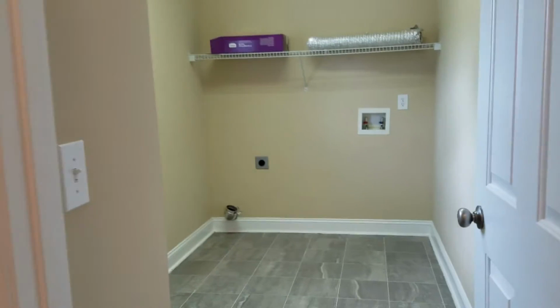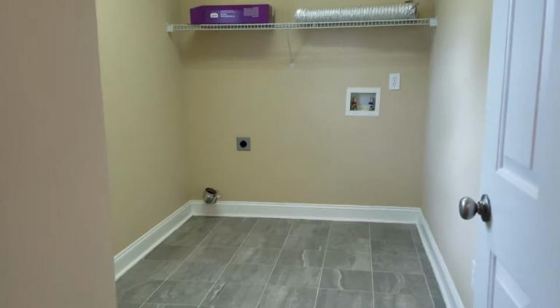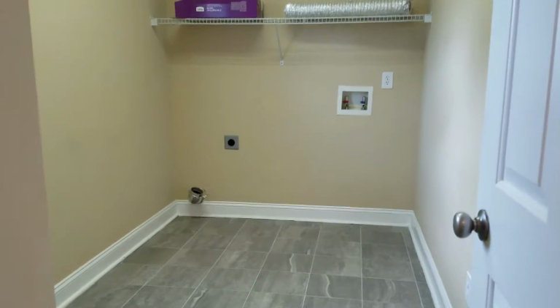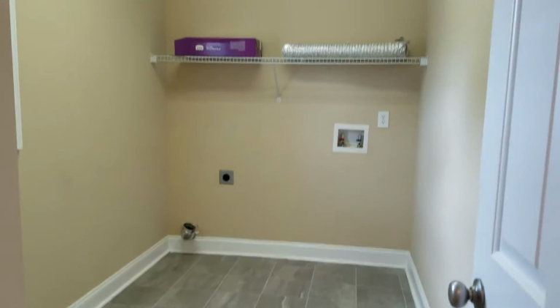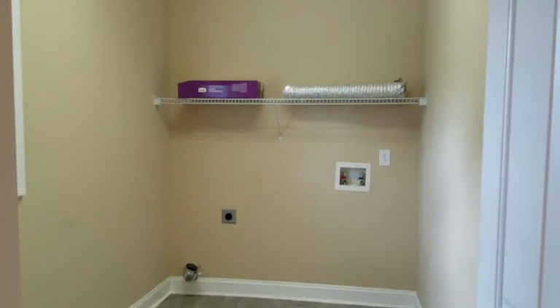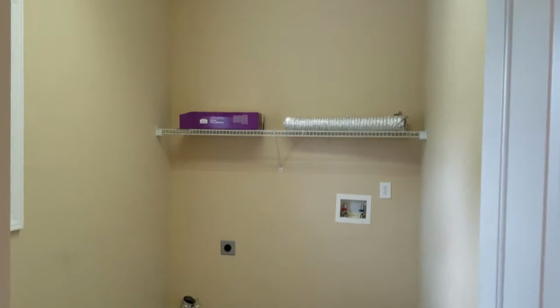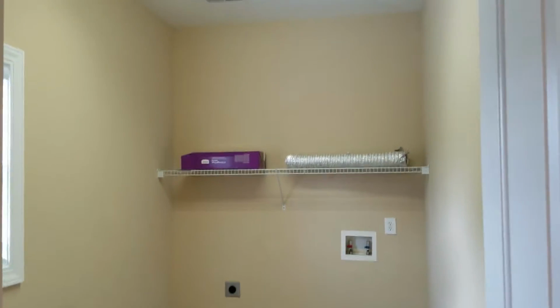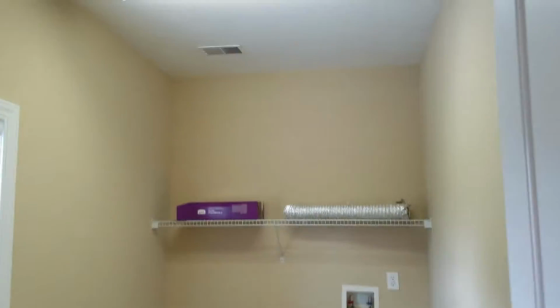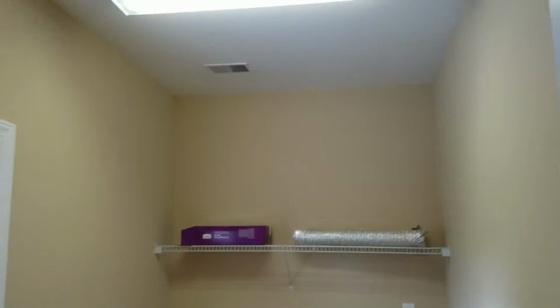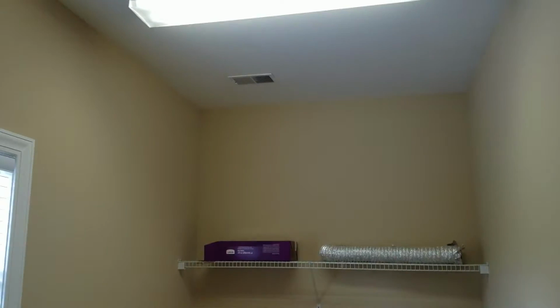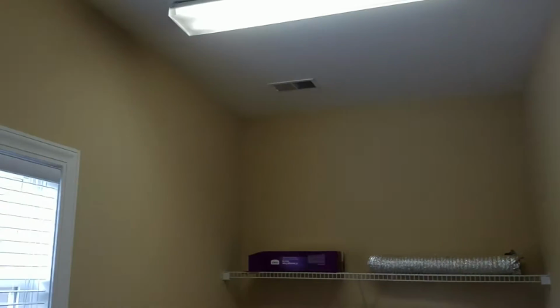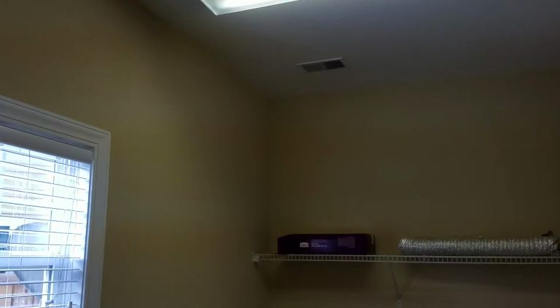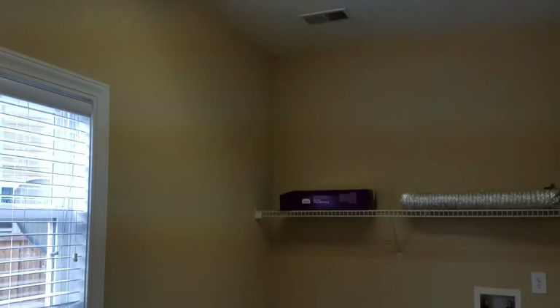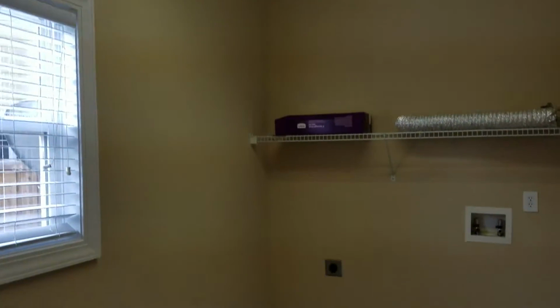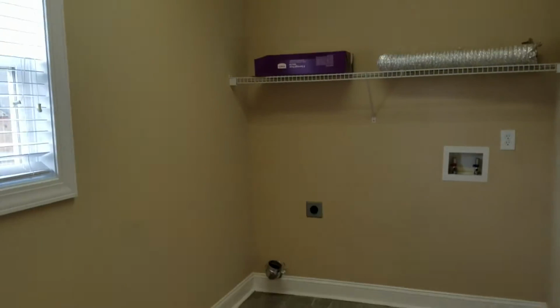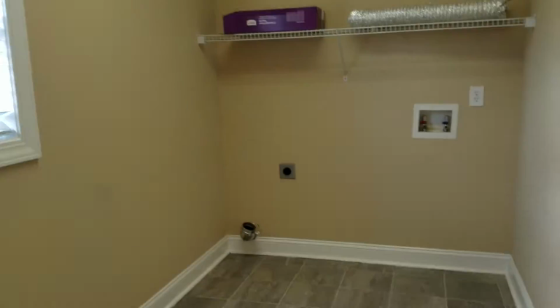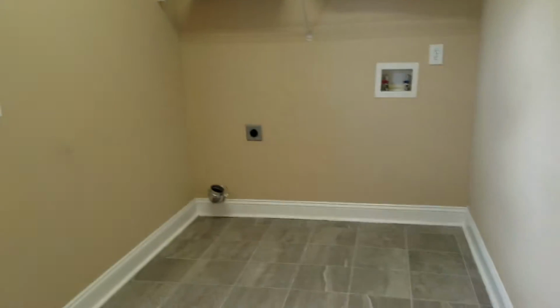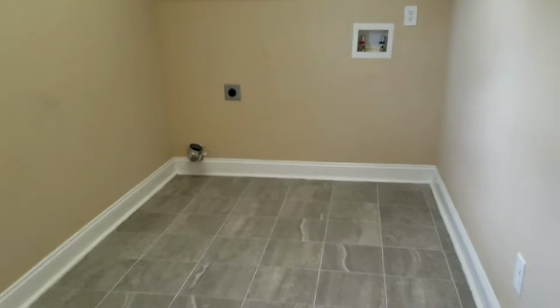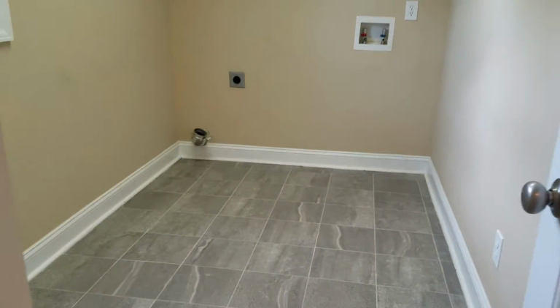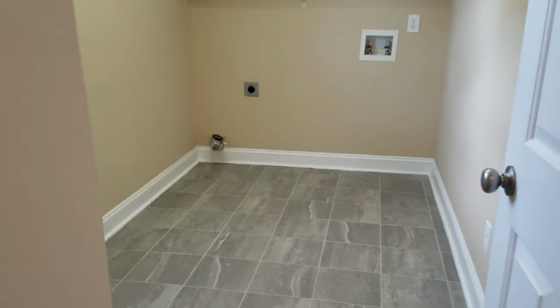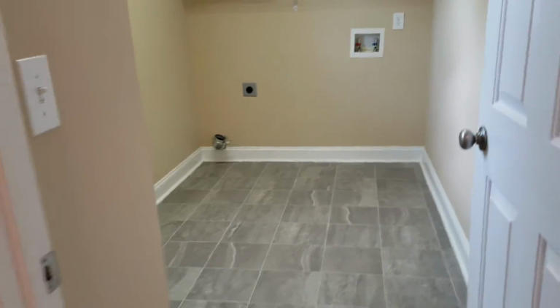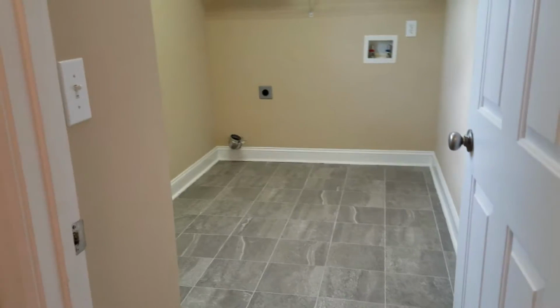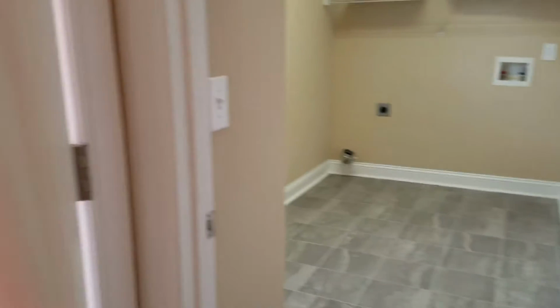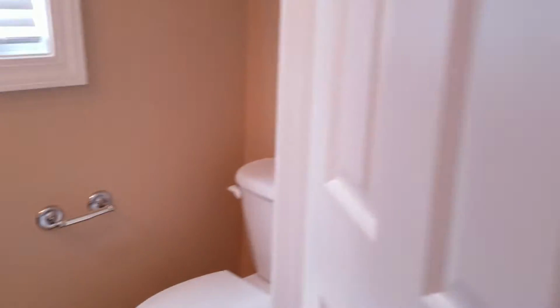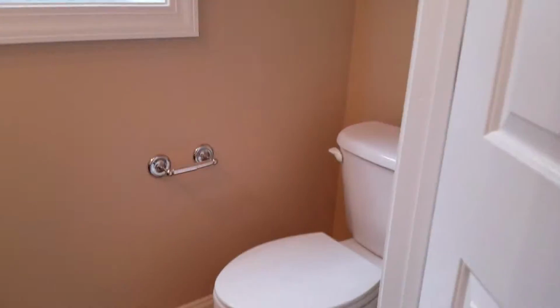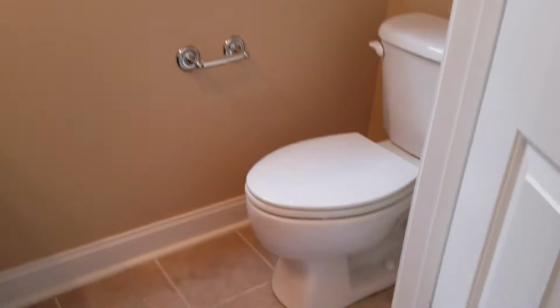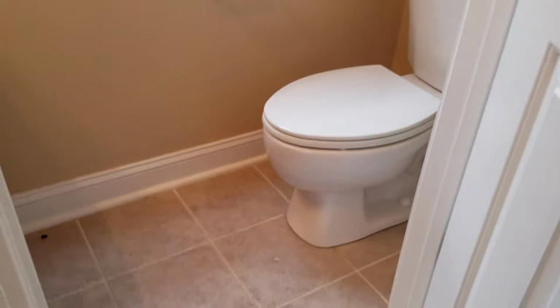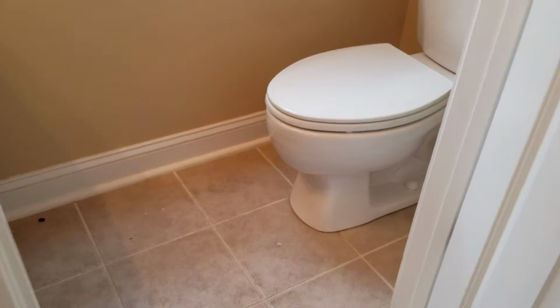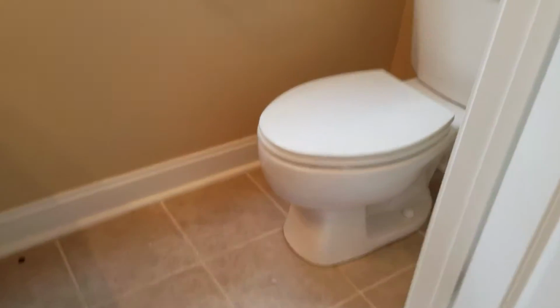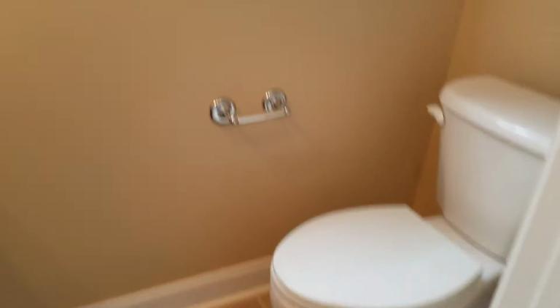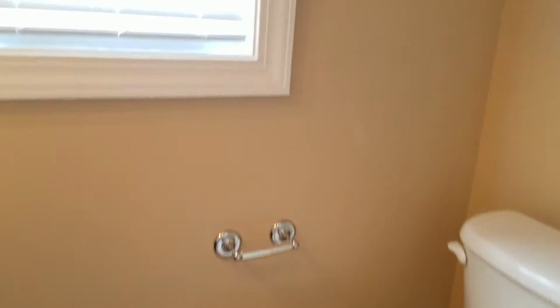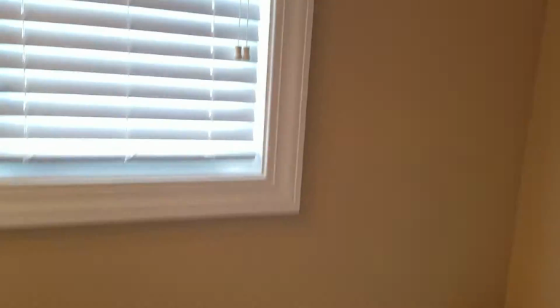All the way back is your laundry room — very big space. You could definitely add more shelving and make a bigger pantry back there. And this is your powder room. The tile is carried out in here as well.